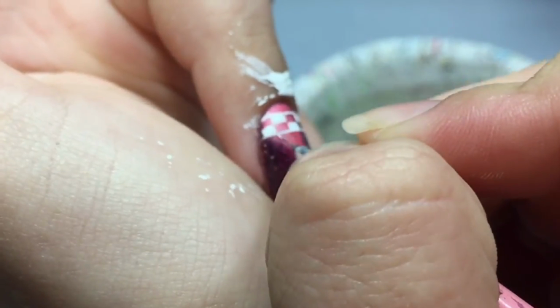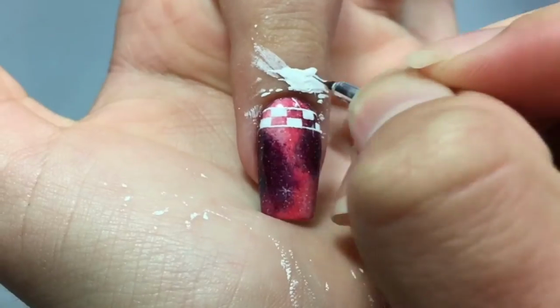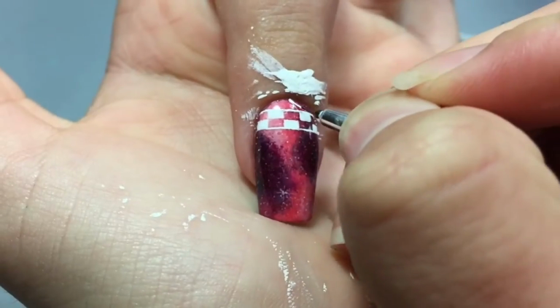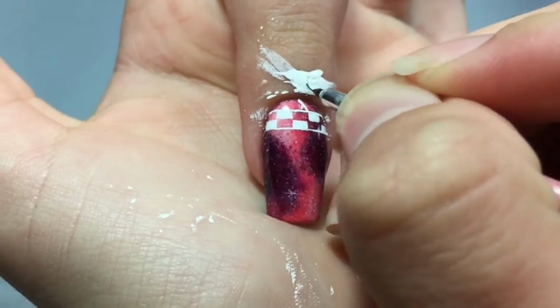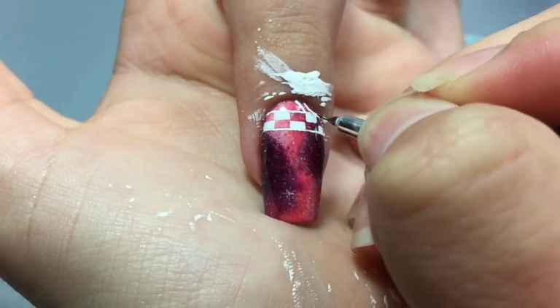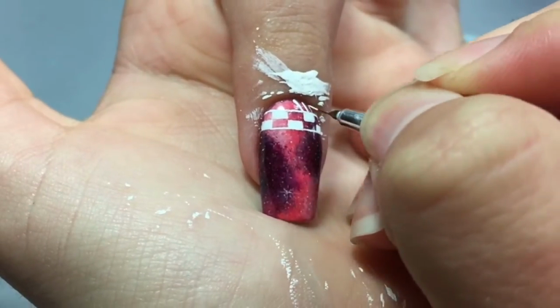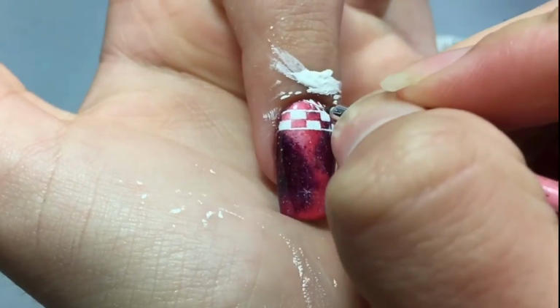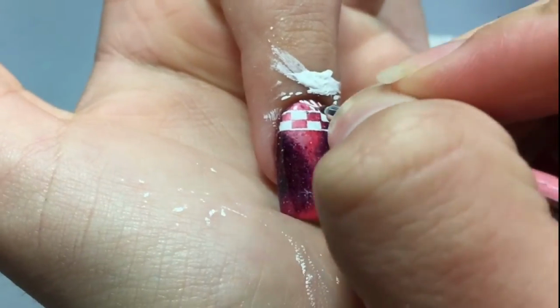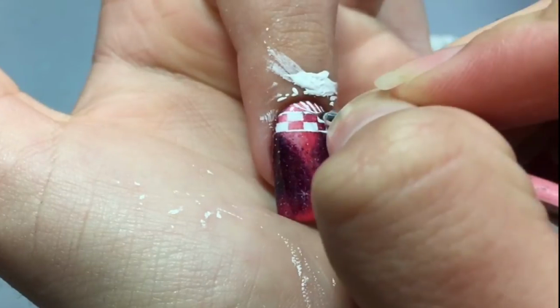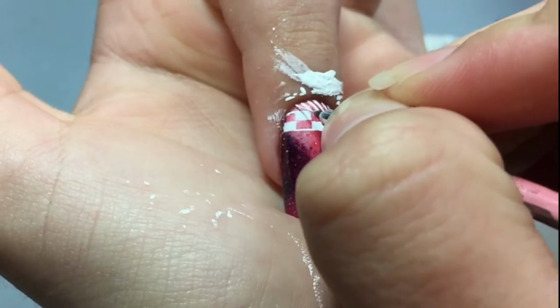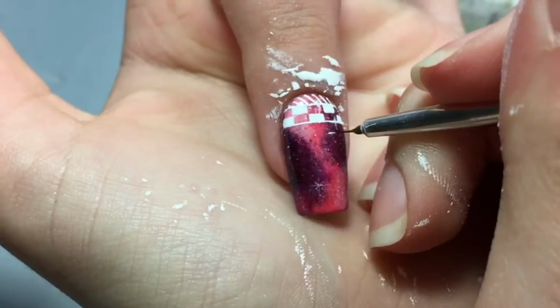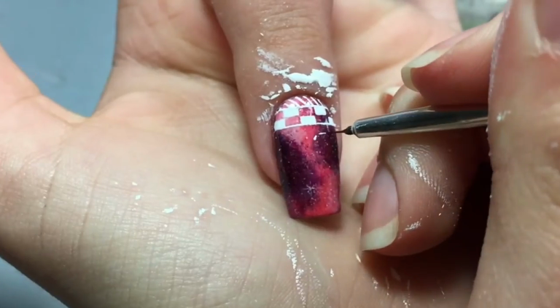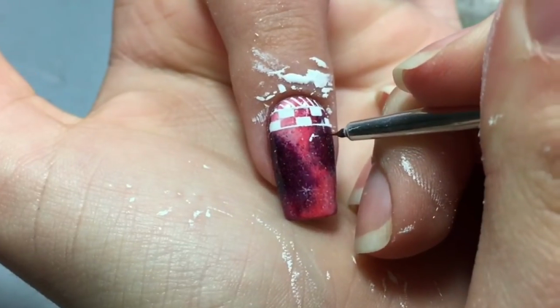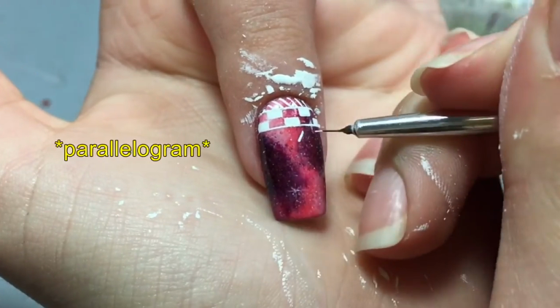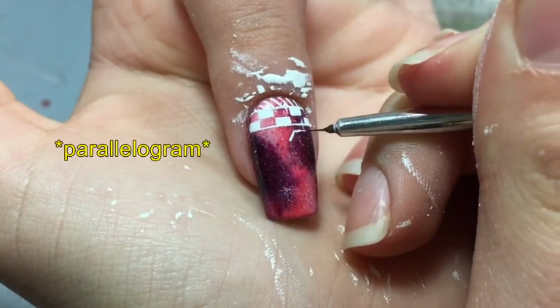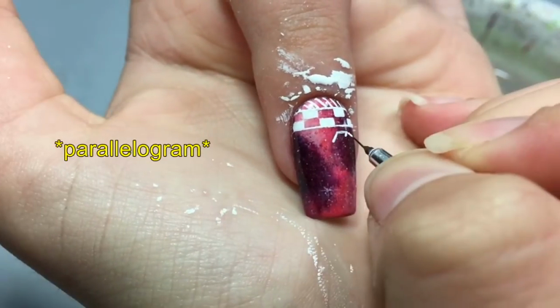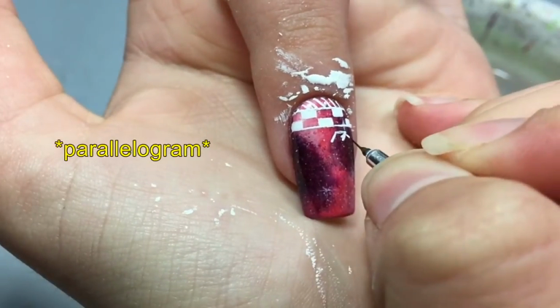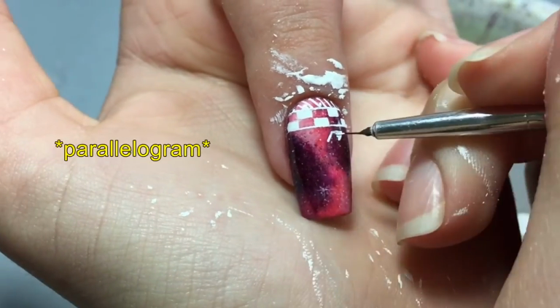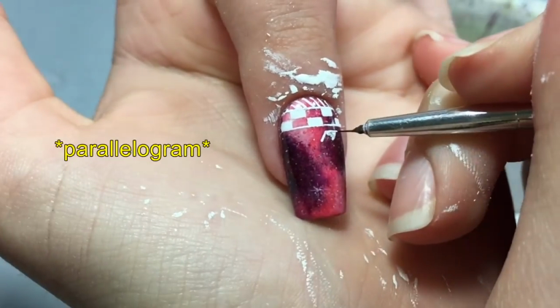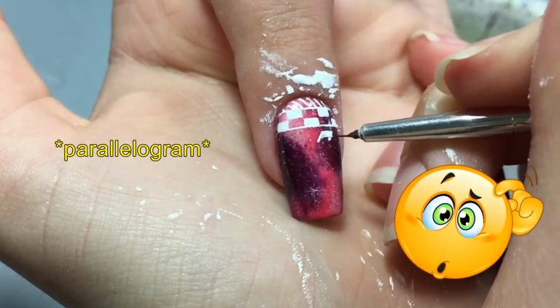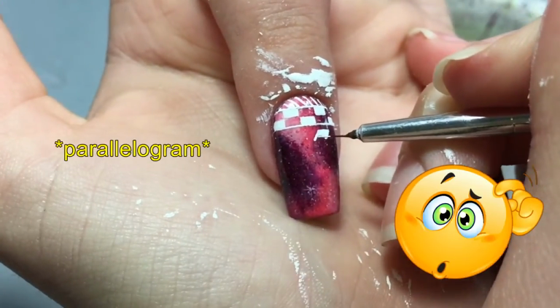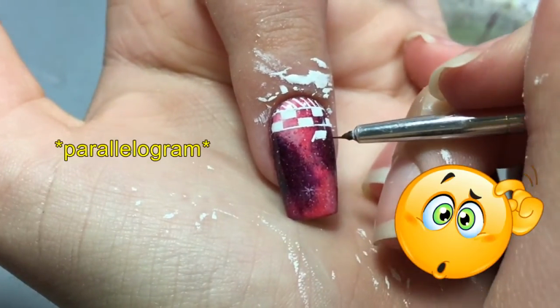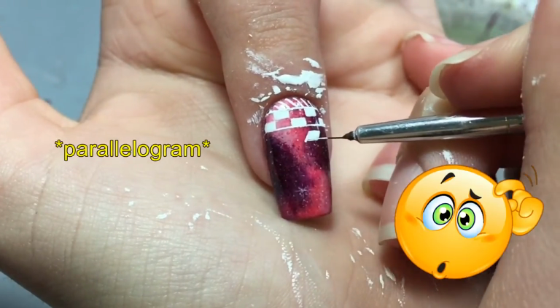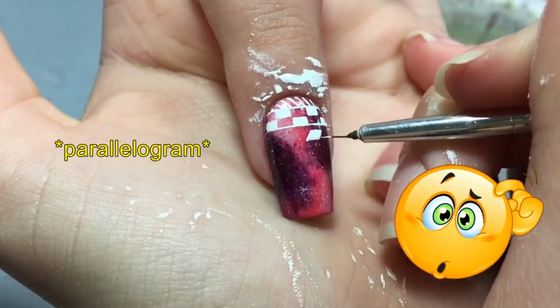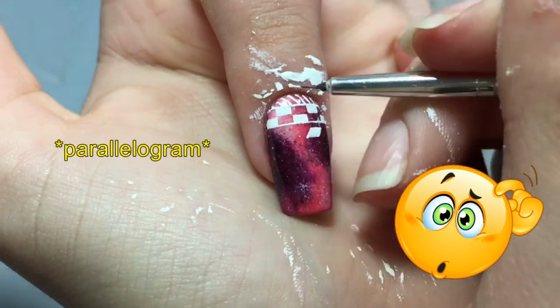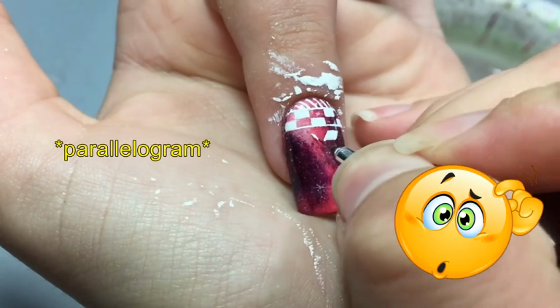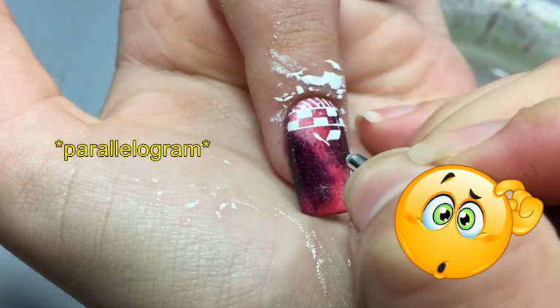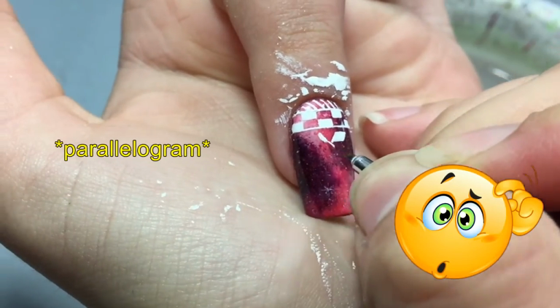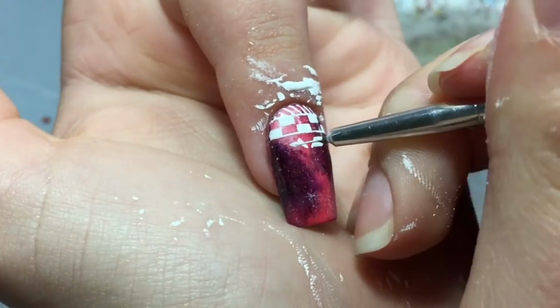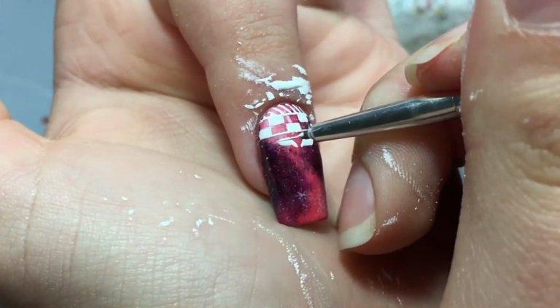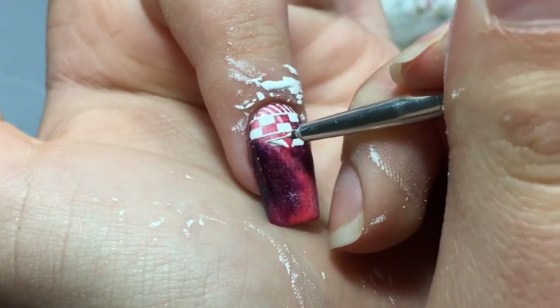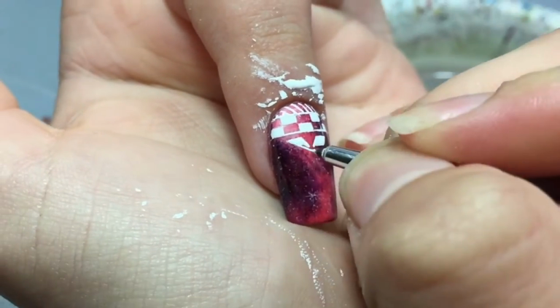Add thin diagonal lines near the cuticle to fill the space, and then paint parallelograms — I think that's how you say that weird word in English — in different directions.